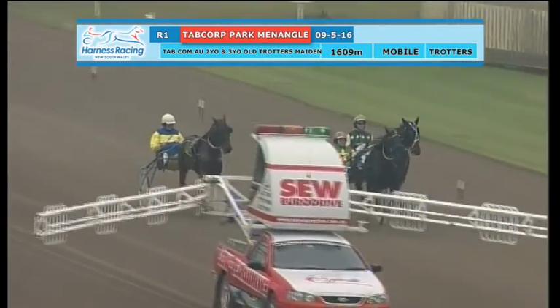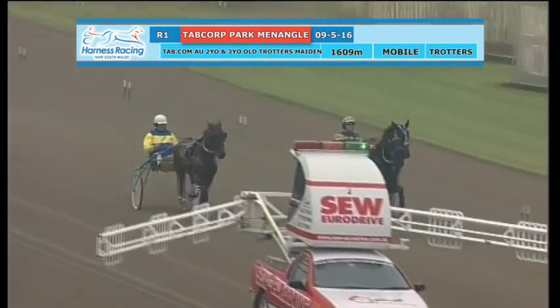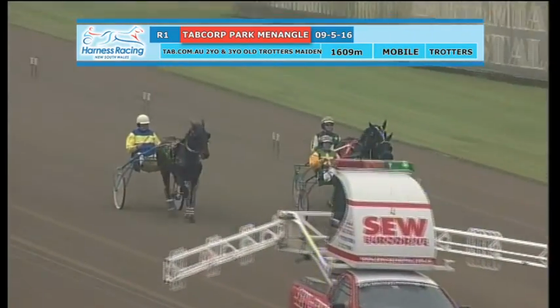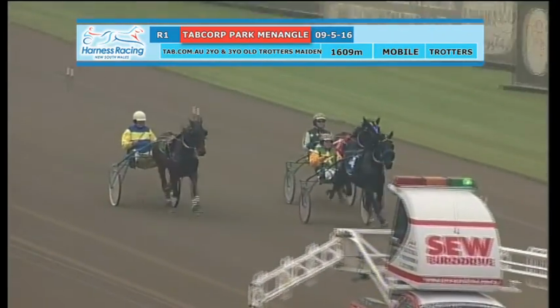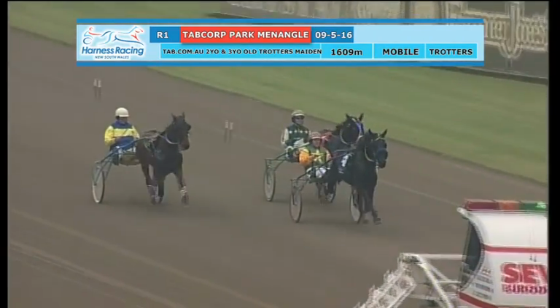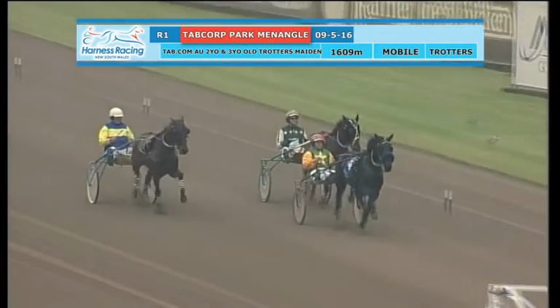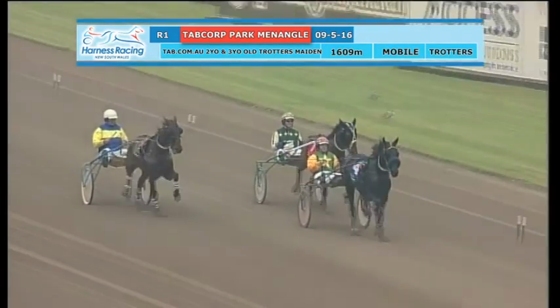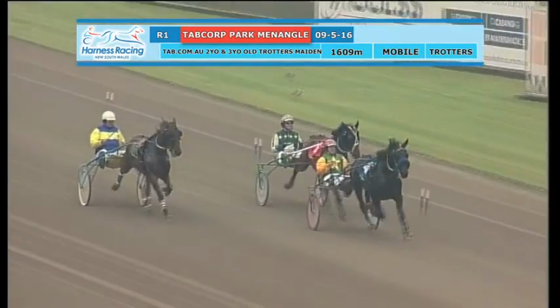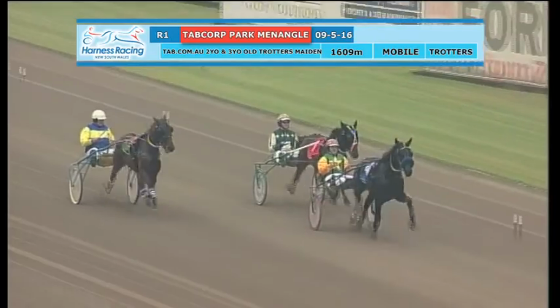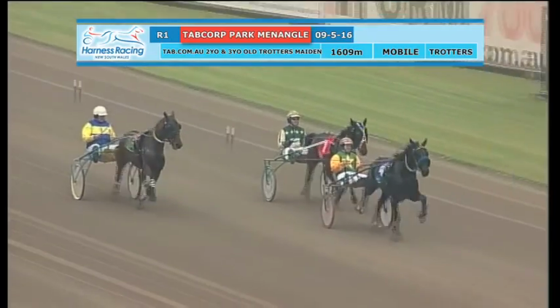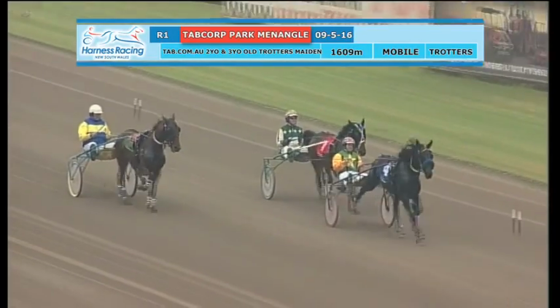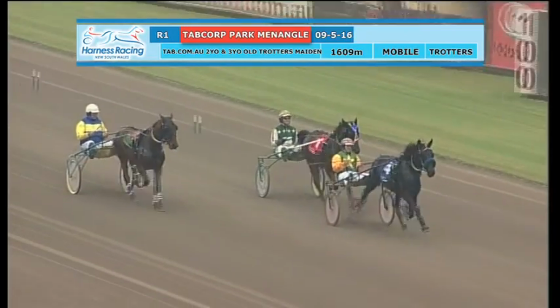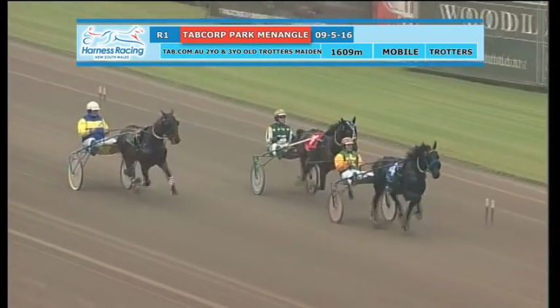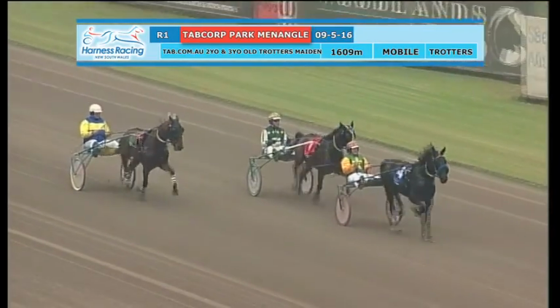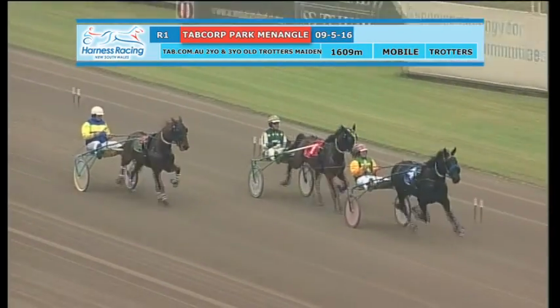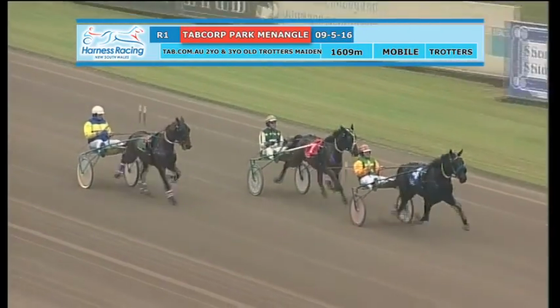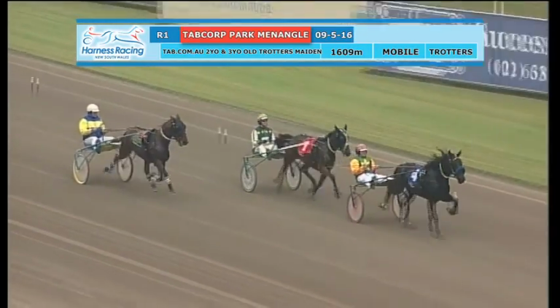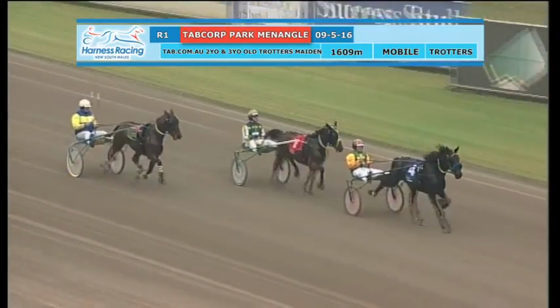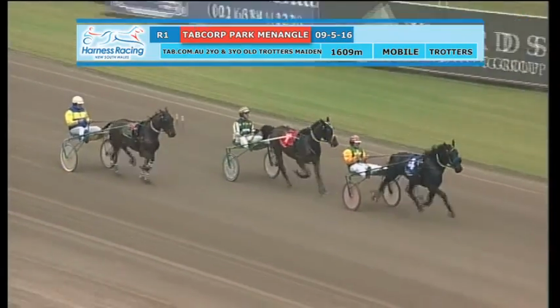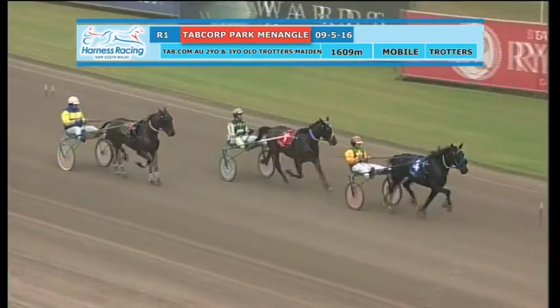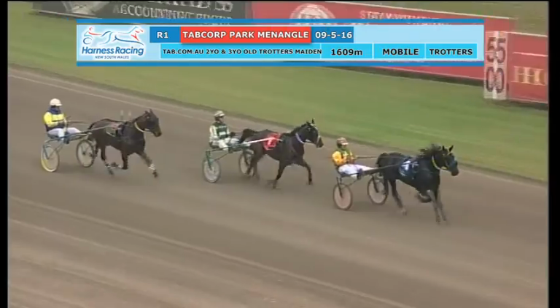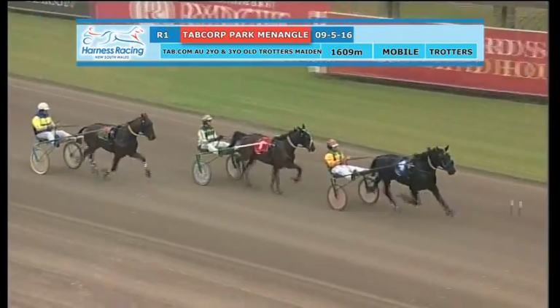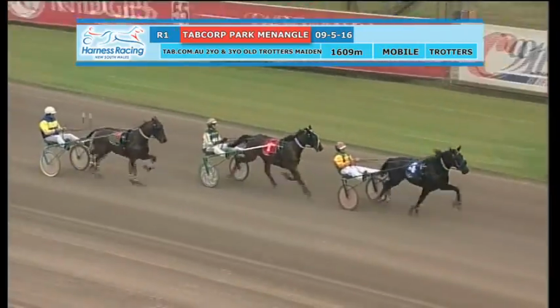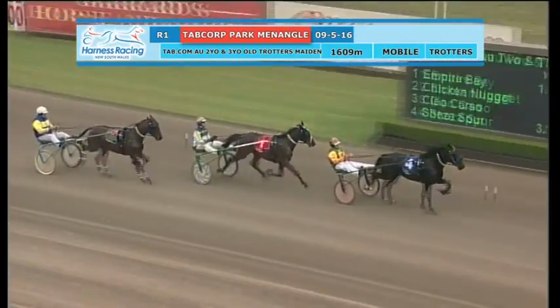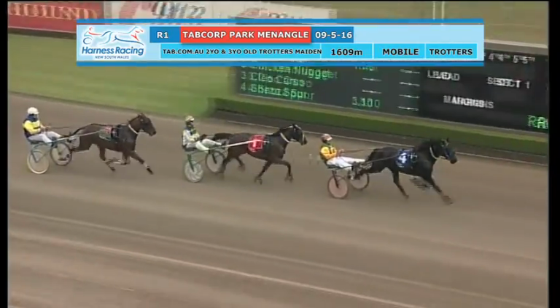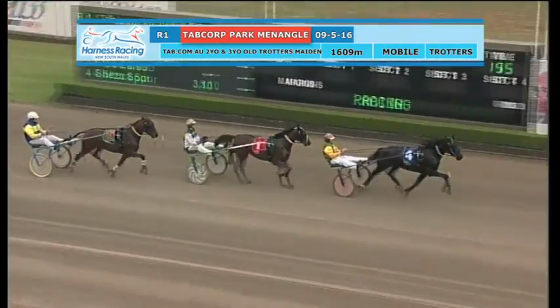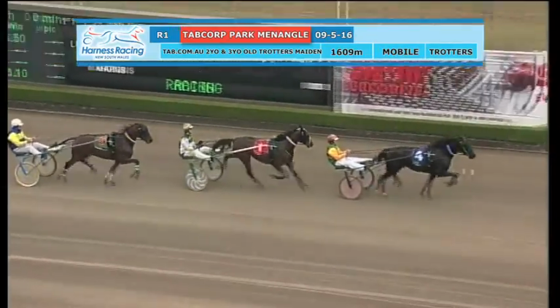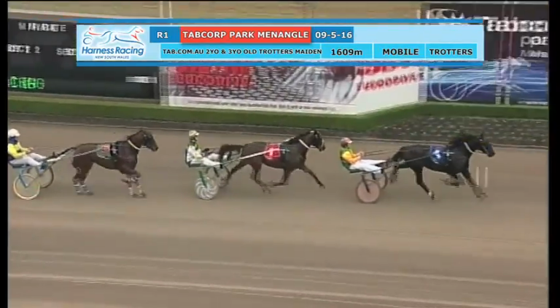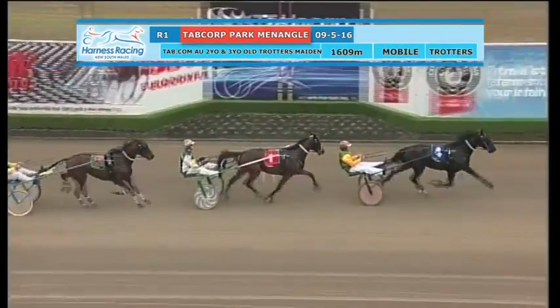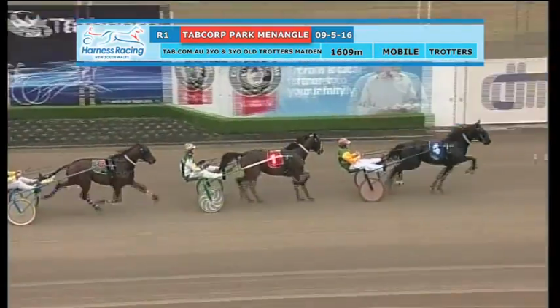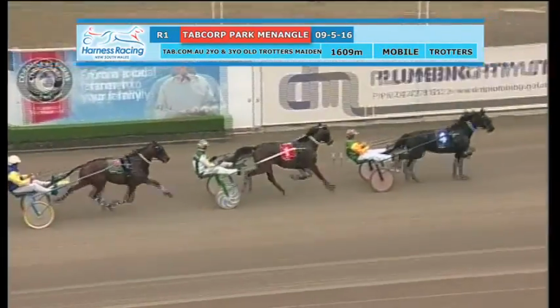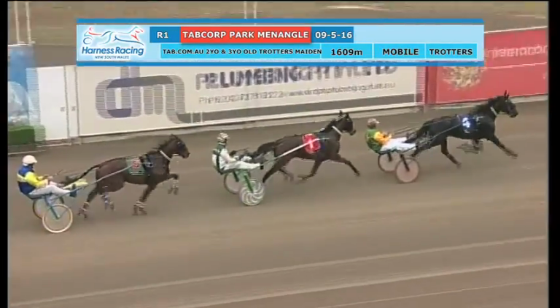Sheezer Spur was the first one off the arm and it's going to take up the running from Empire Bay and All Lane. Just looks like it might take an ease and get three back along the inside on the back of Empire Bay. So Sheezer Spur the leader.